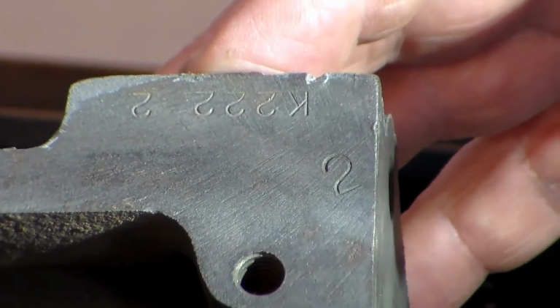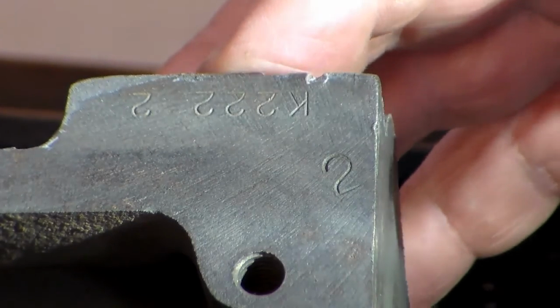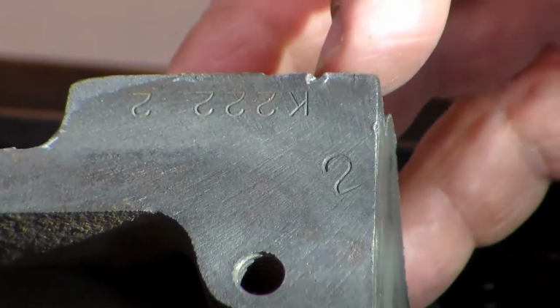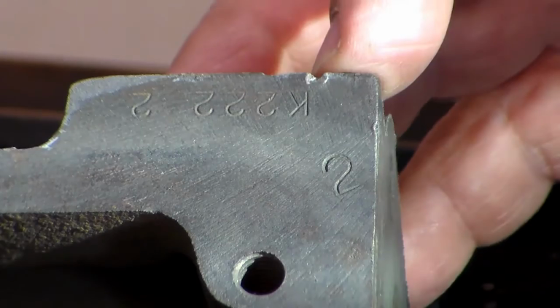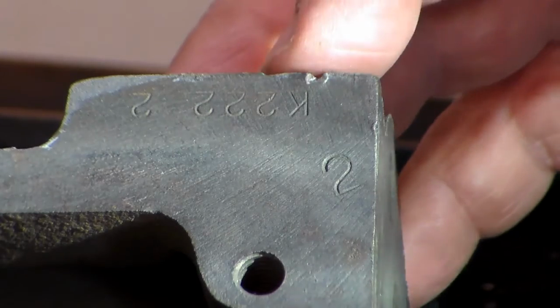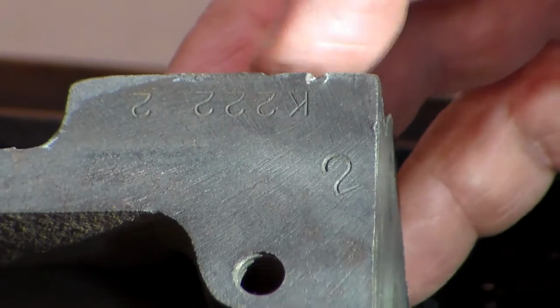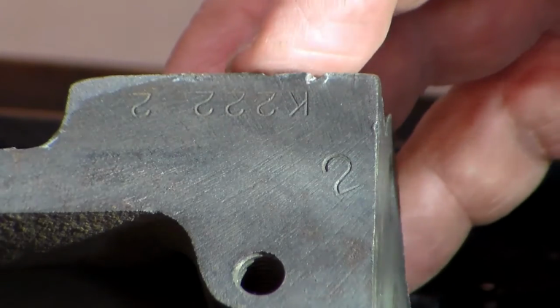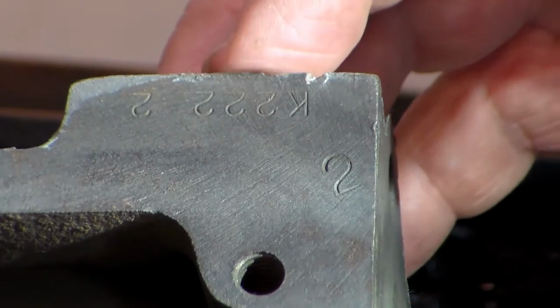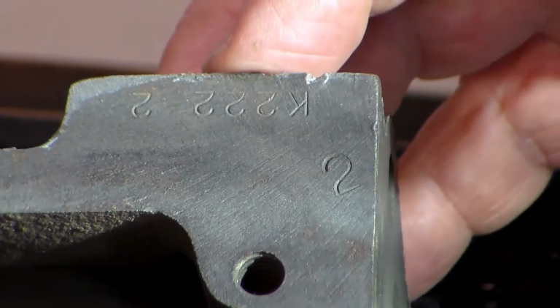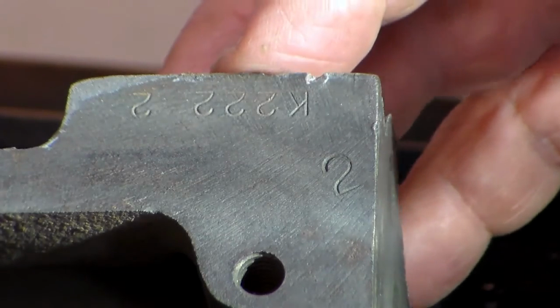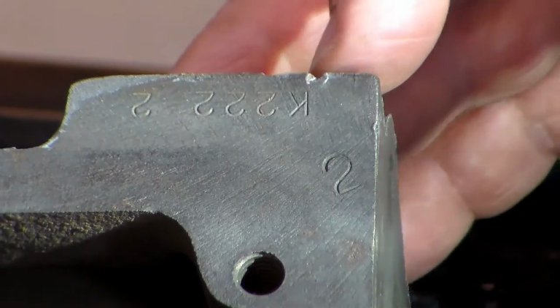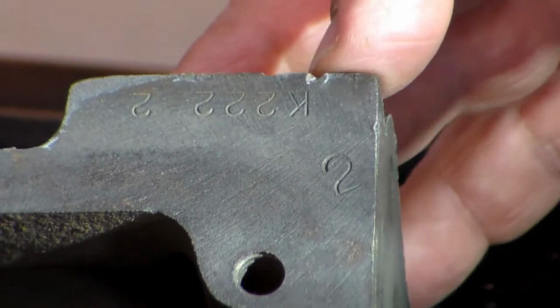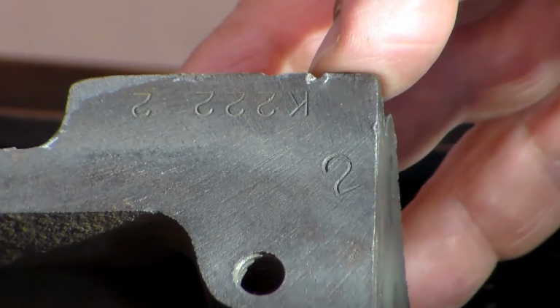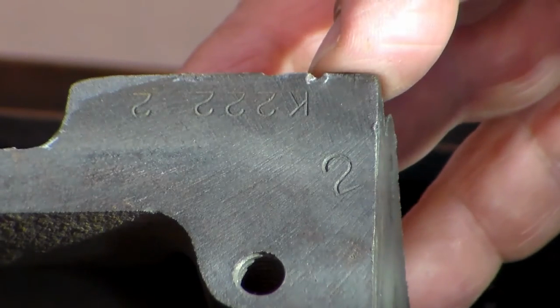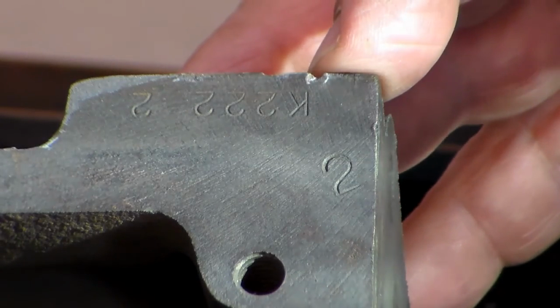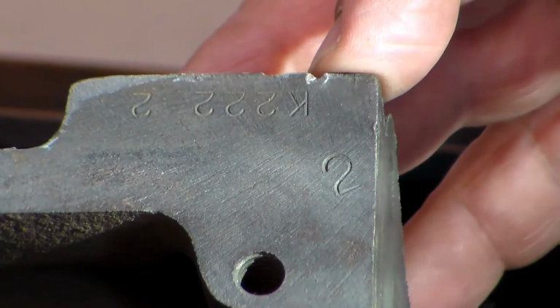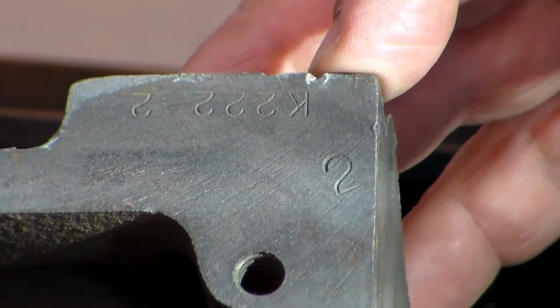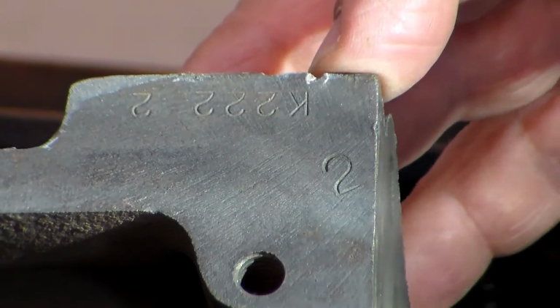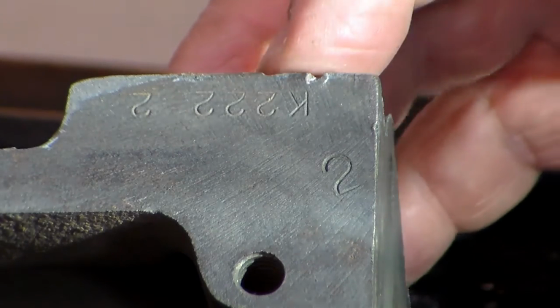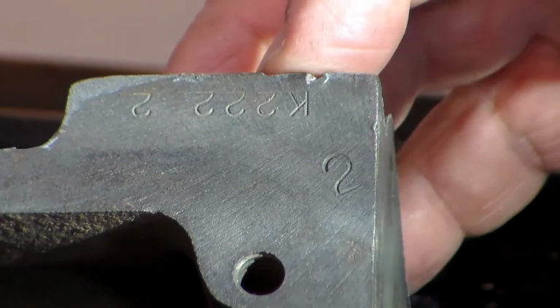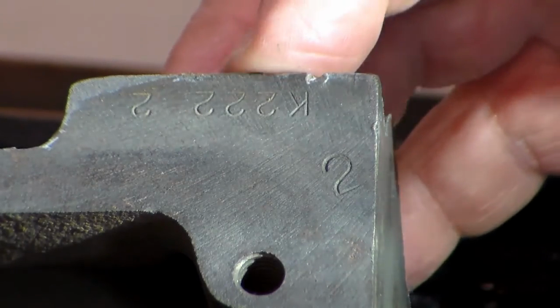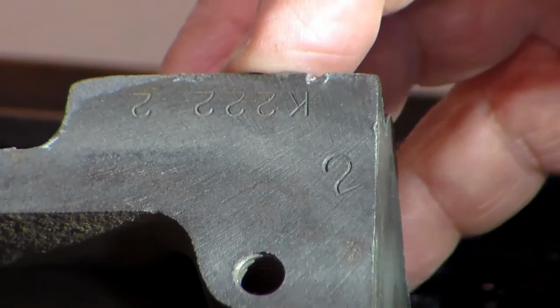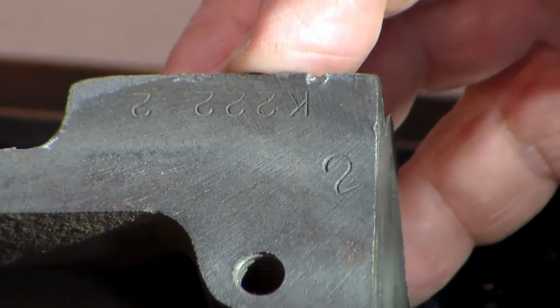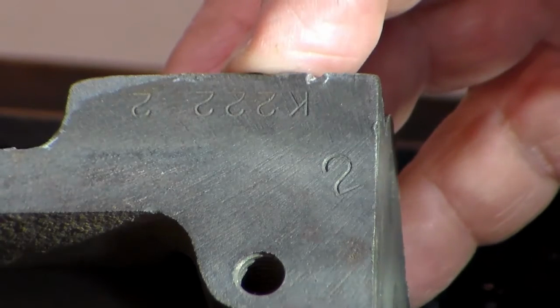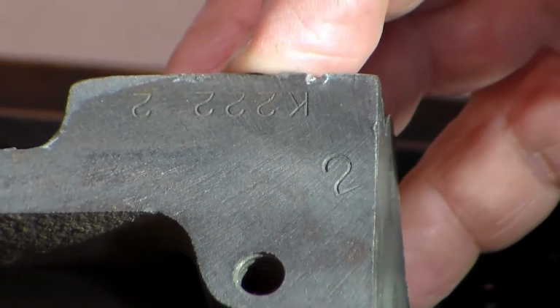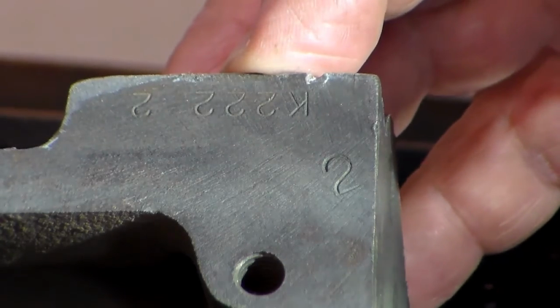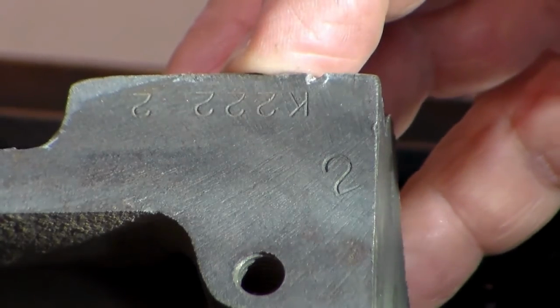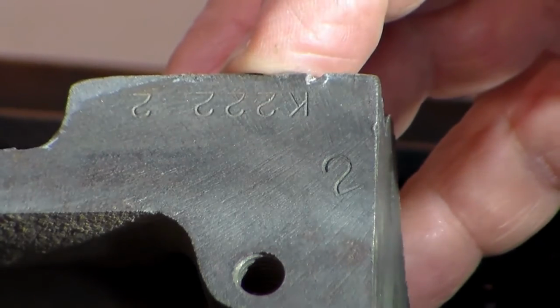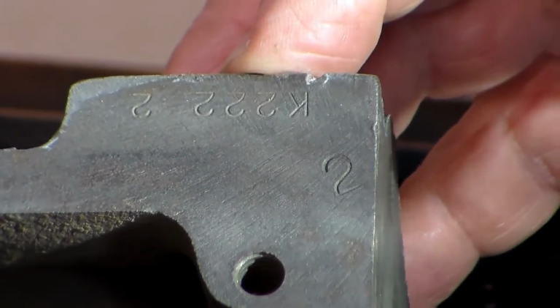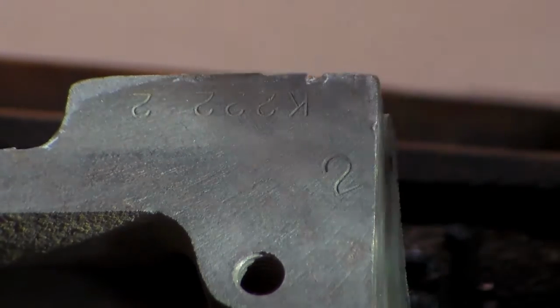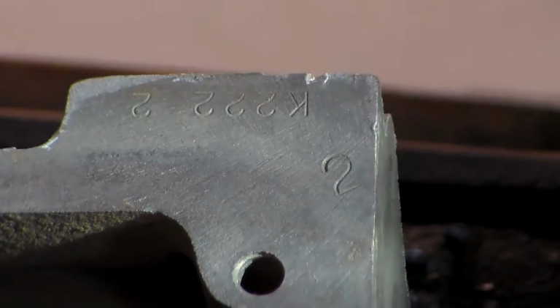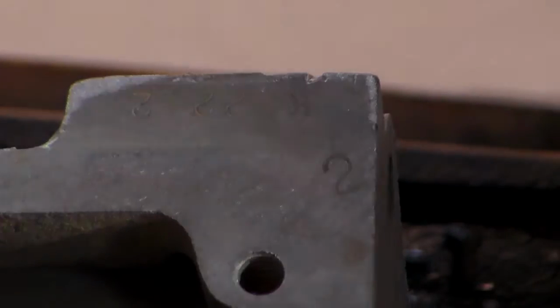This number is K222. The K stands for October, the 22 is the 22nd of the month, and the 2 stands for 1952.